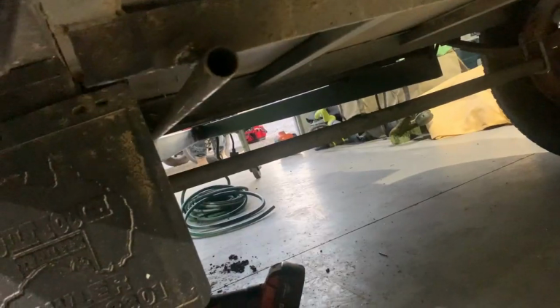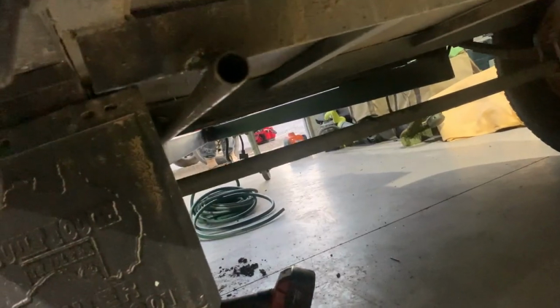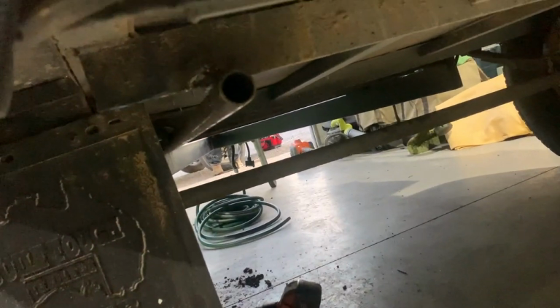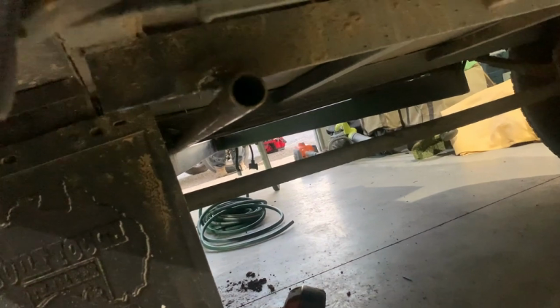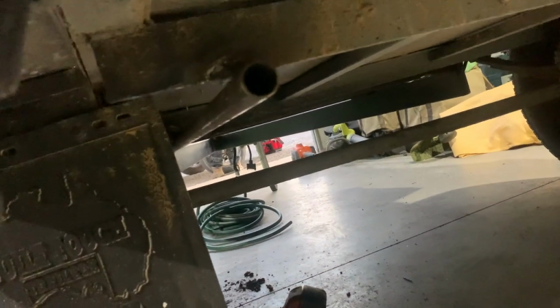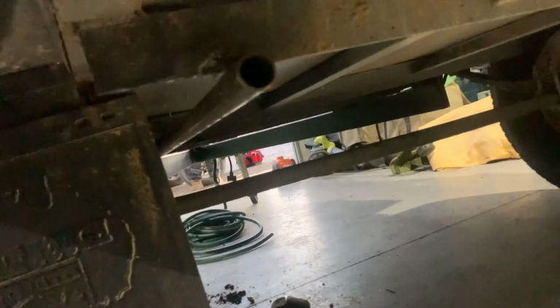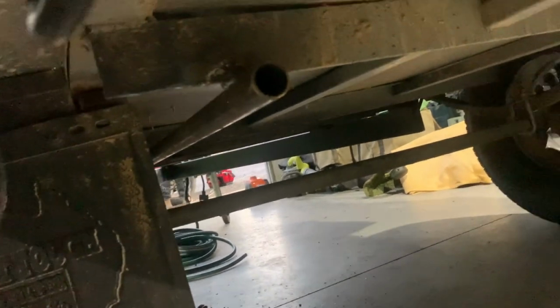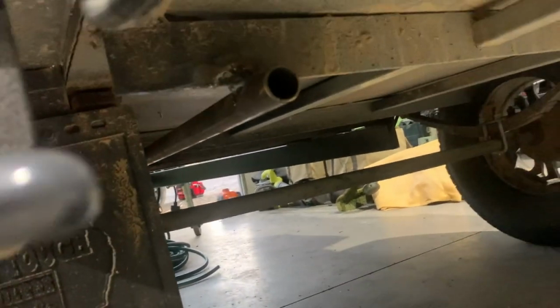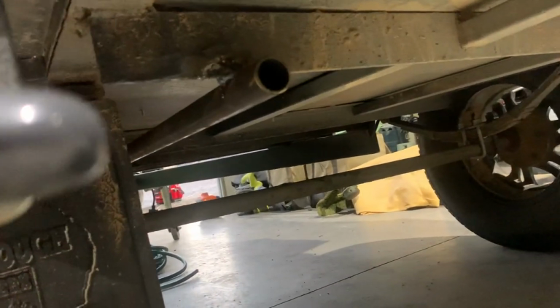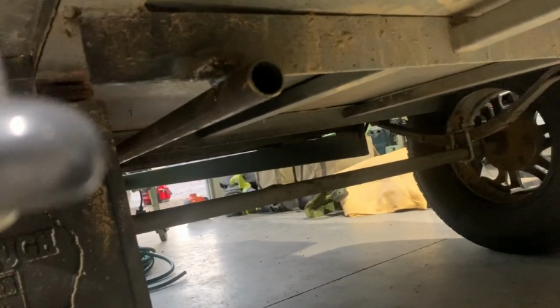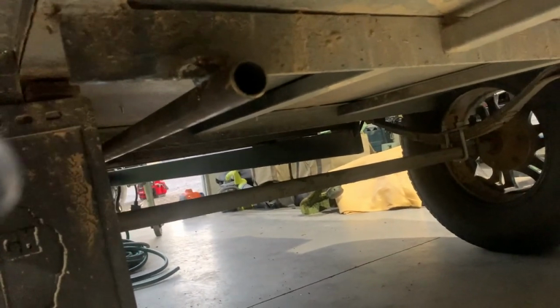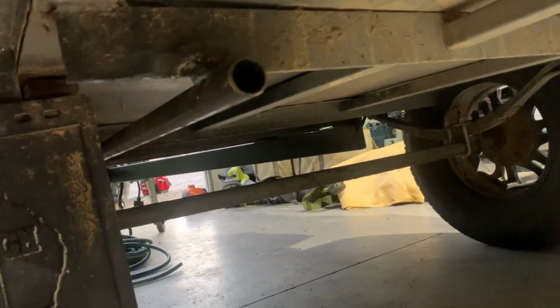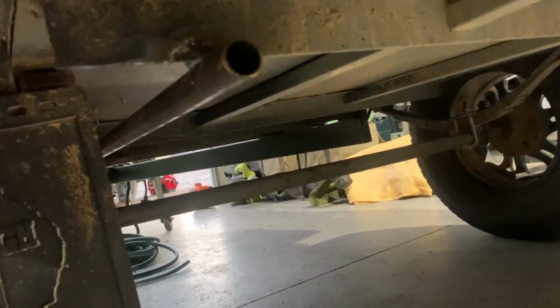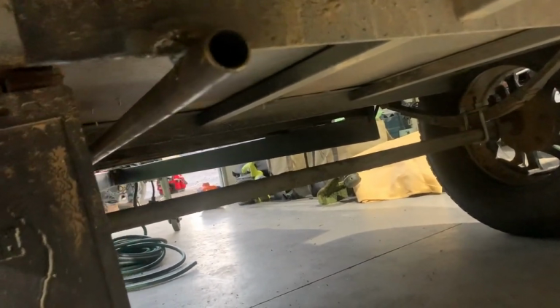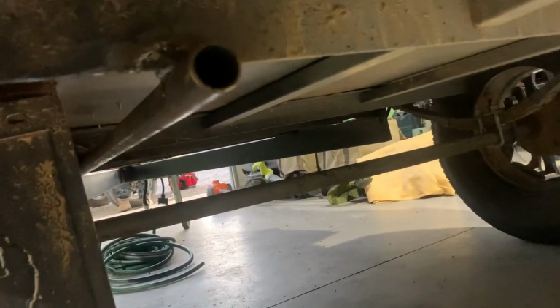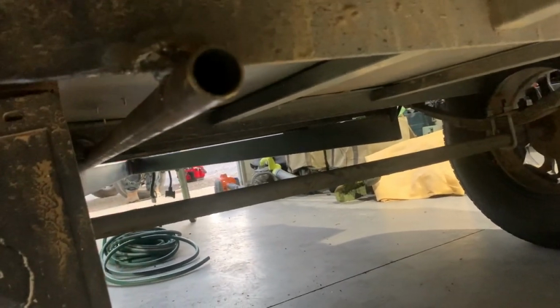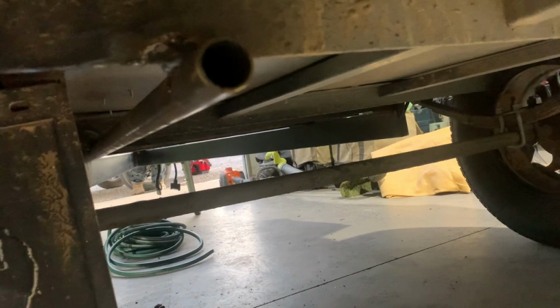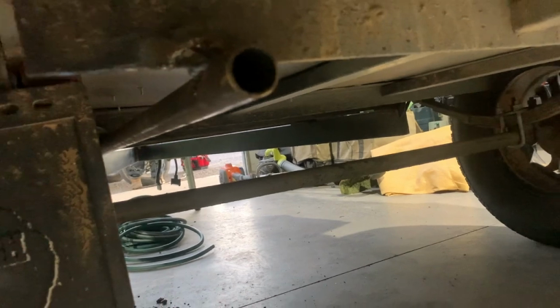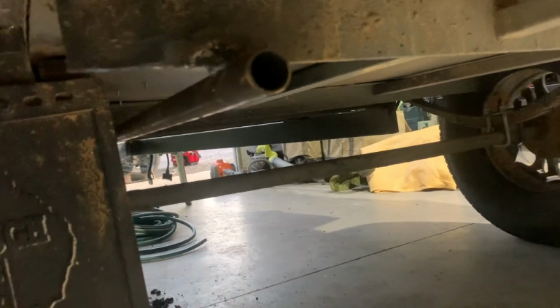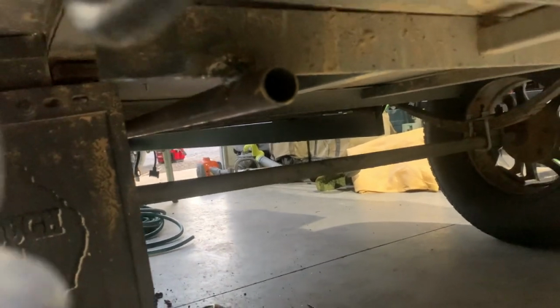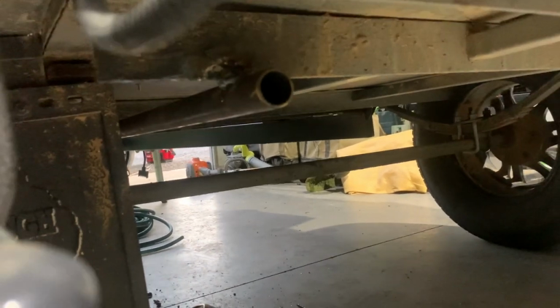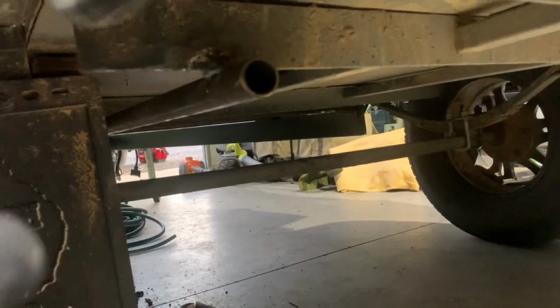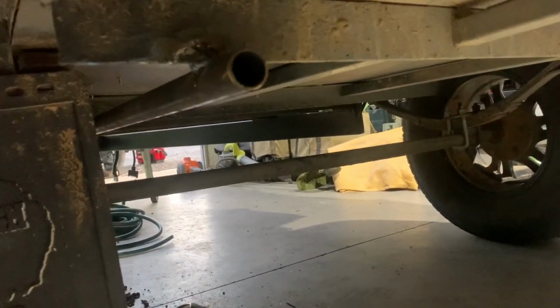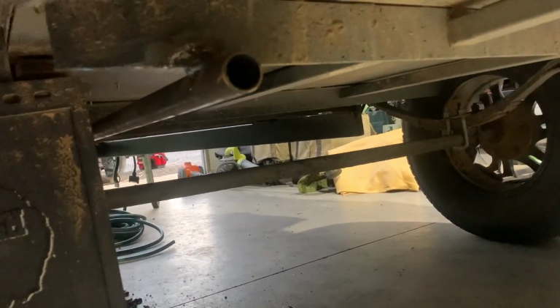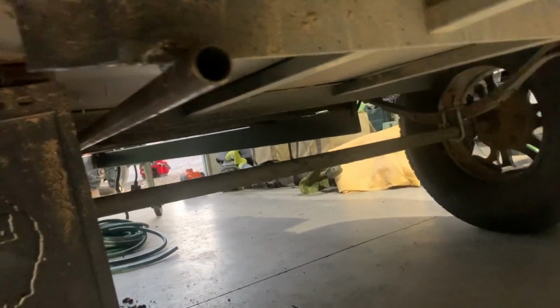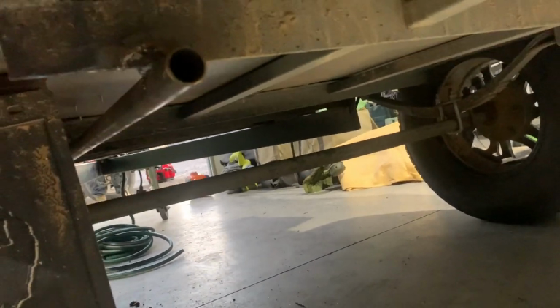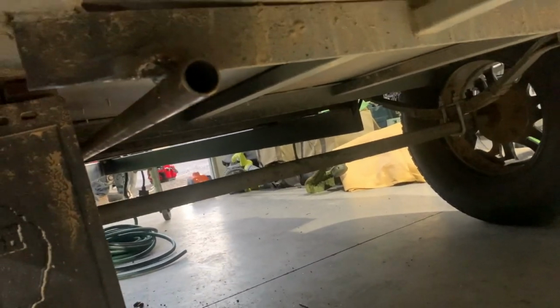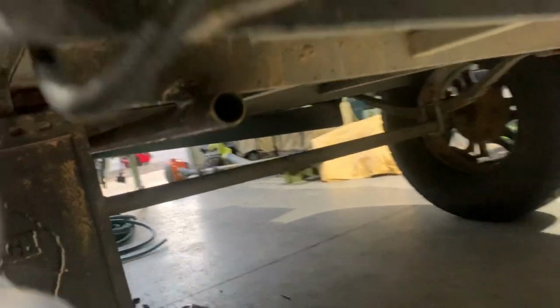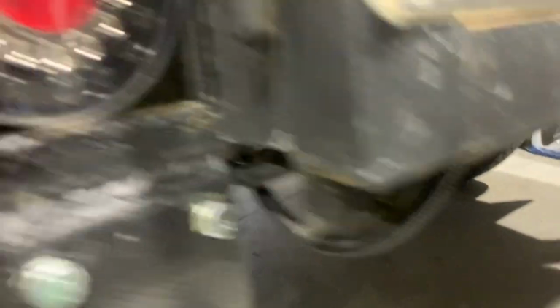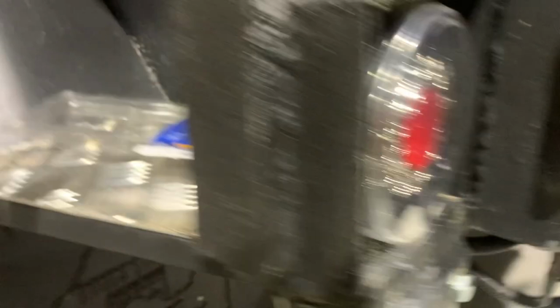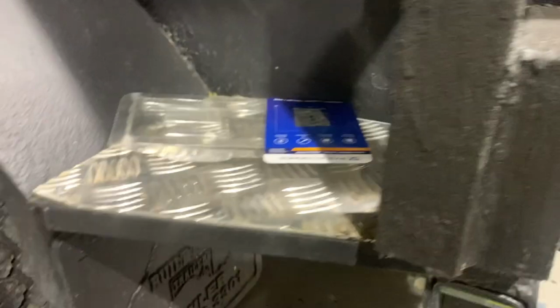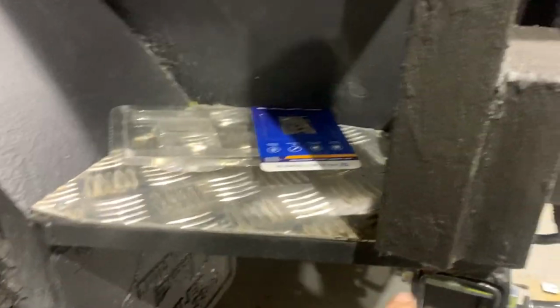On the underneath we've welded on this pipe here, which will make it so much easier to run the hose through. I'm just waiting for that to cool down, then I'll paint all the welds and we'll get the tap sorted.